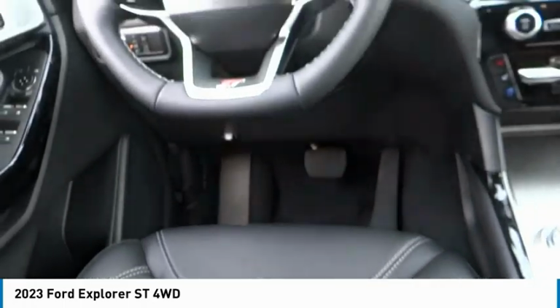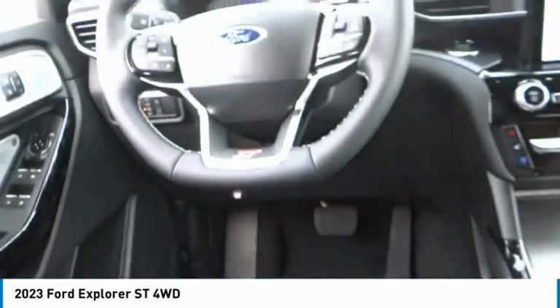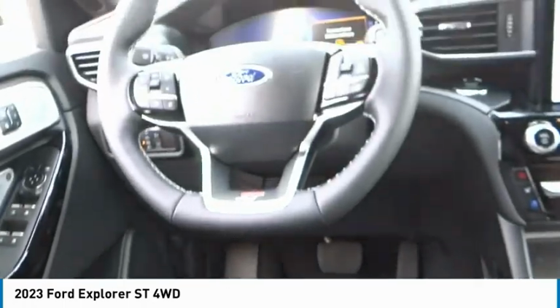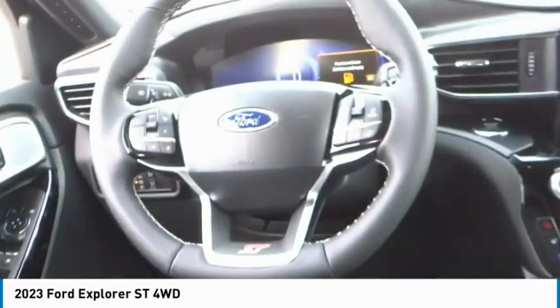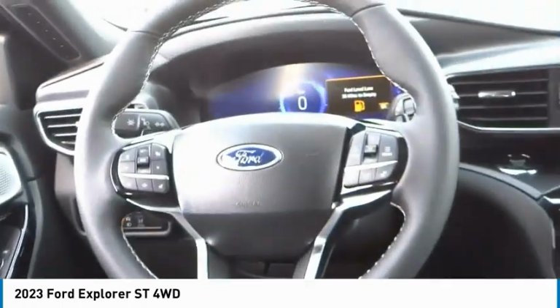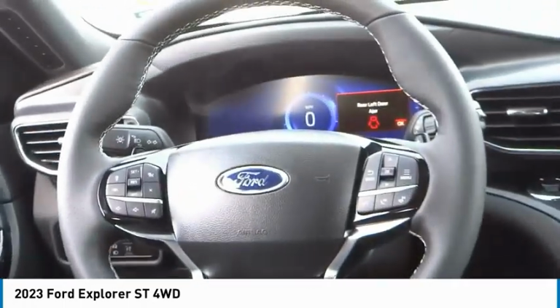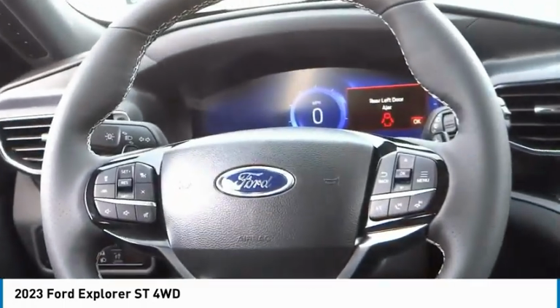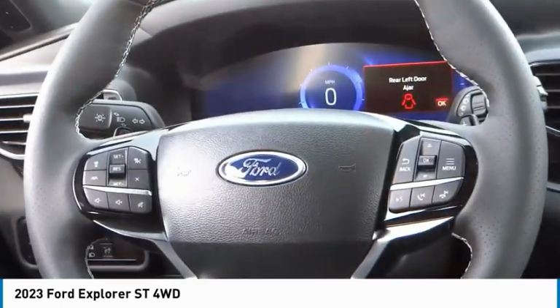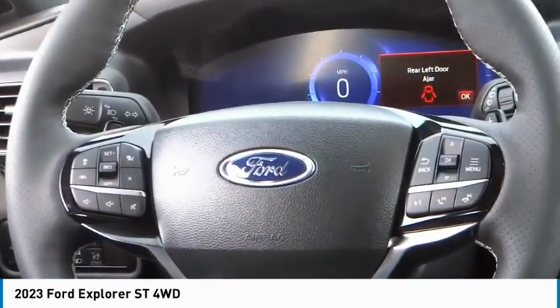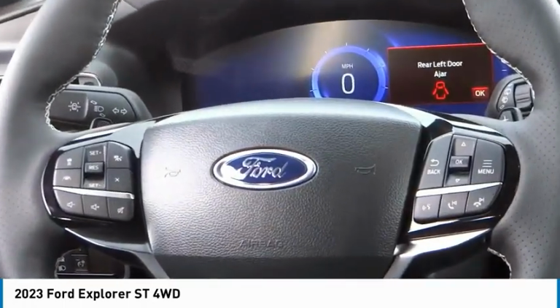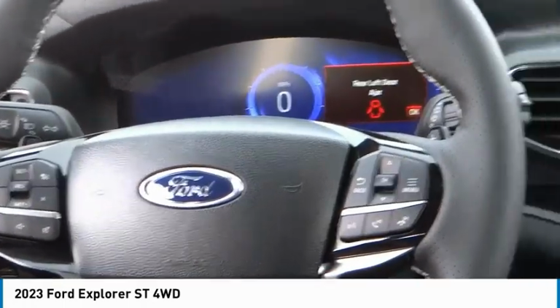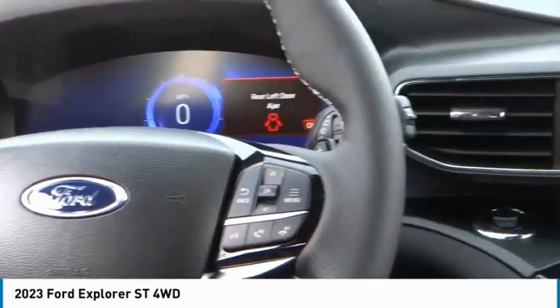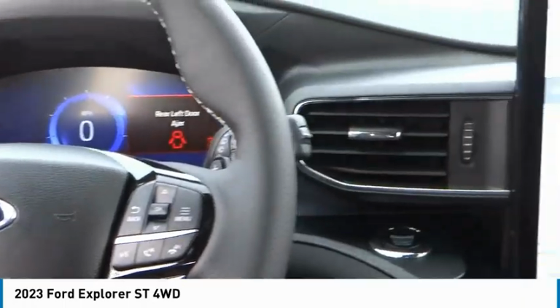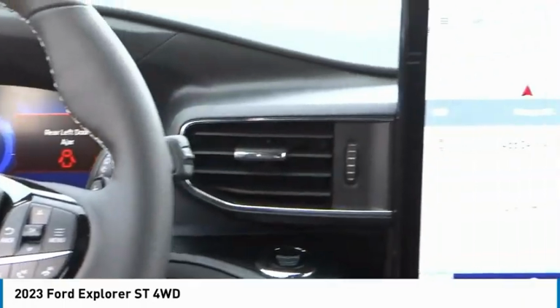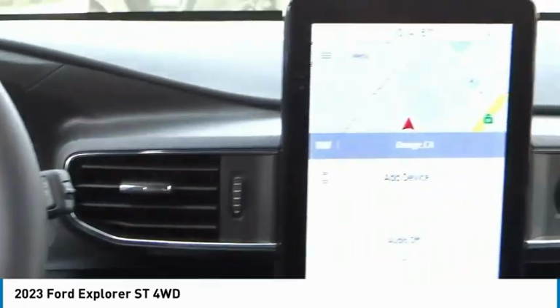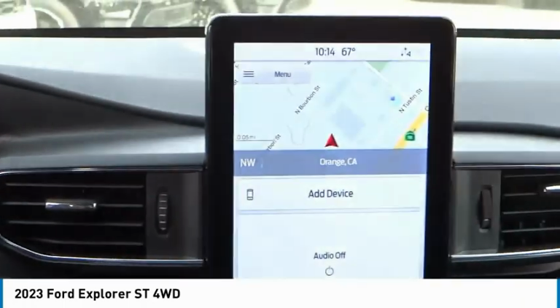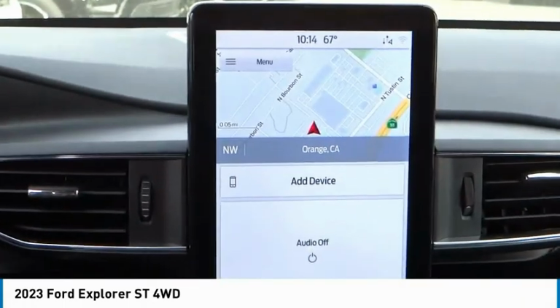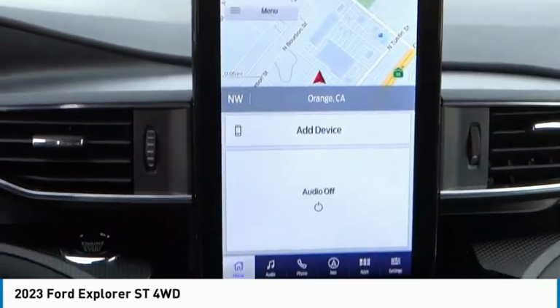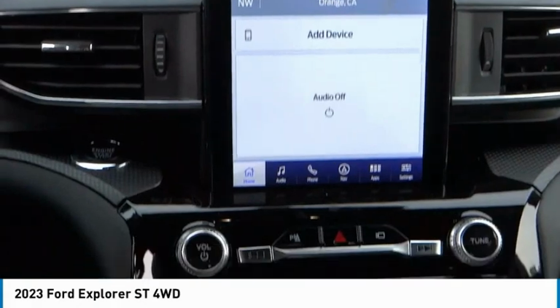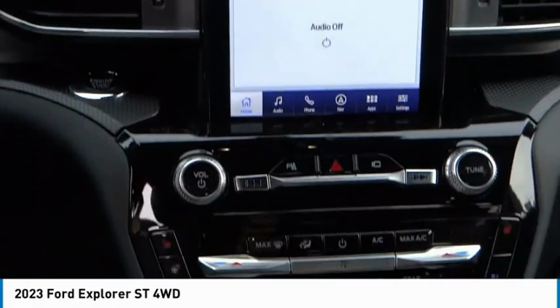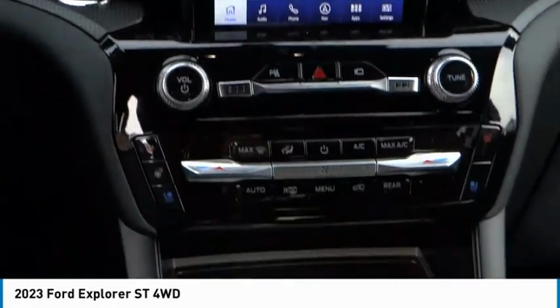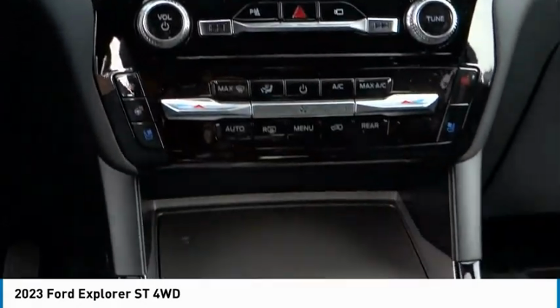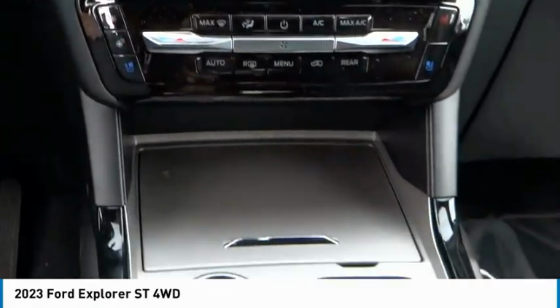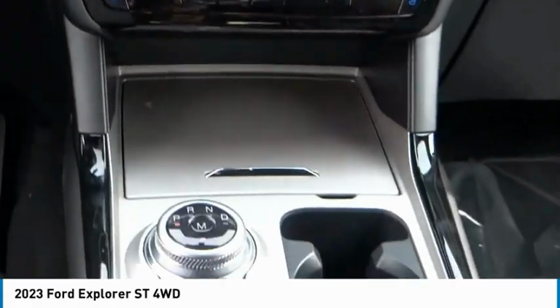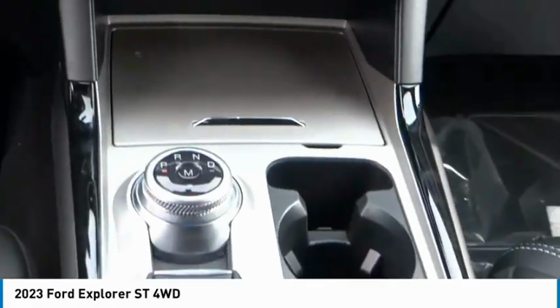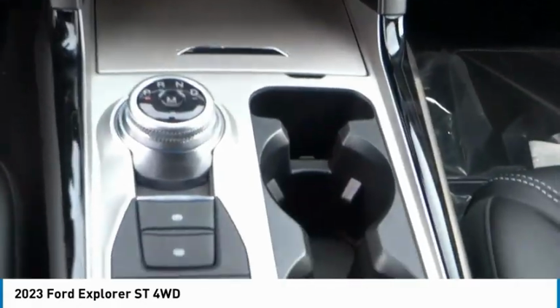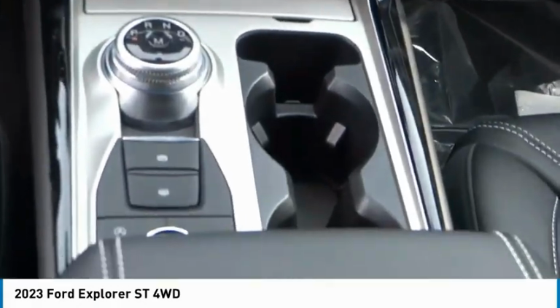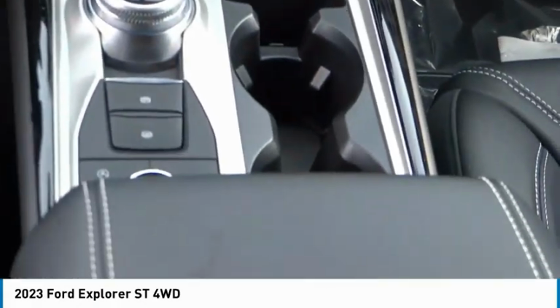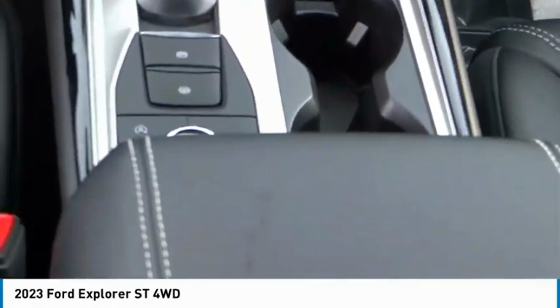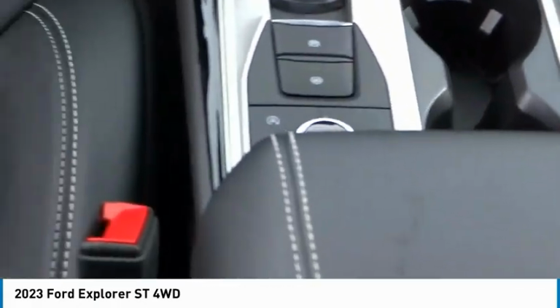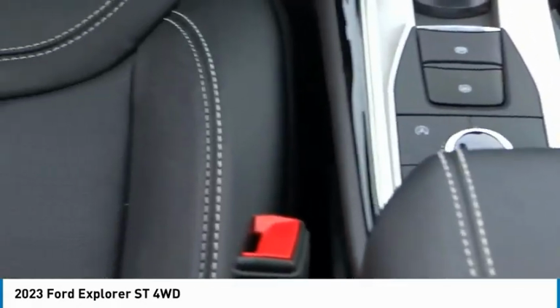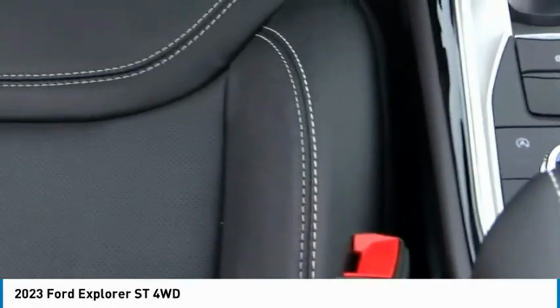Four-wheel disc brakes. If affordable style and reliability are what you're looking for, this vehicle couldn't be more perfect. Drive it today.